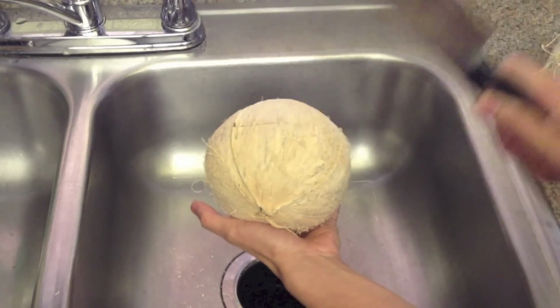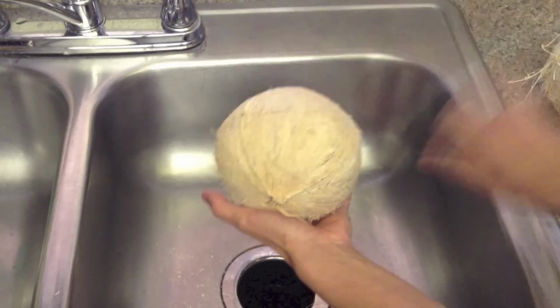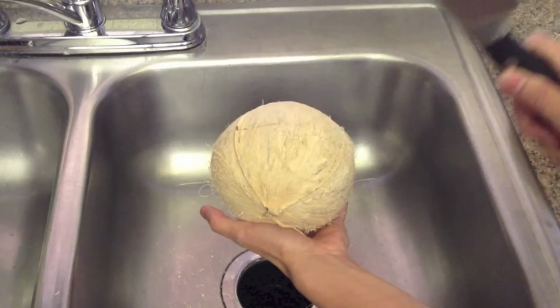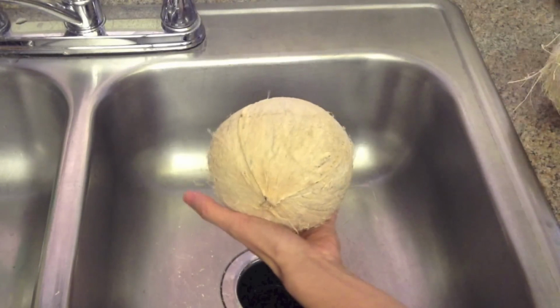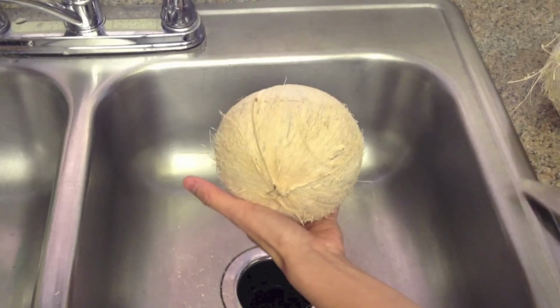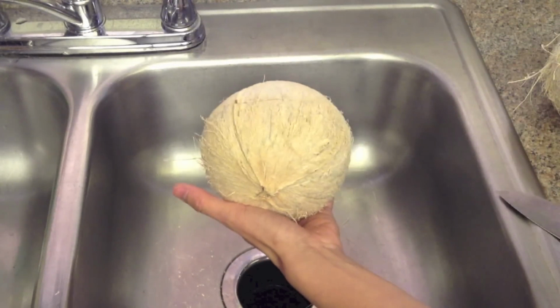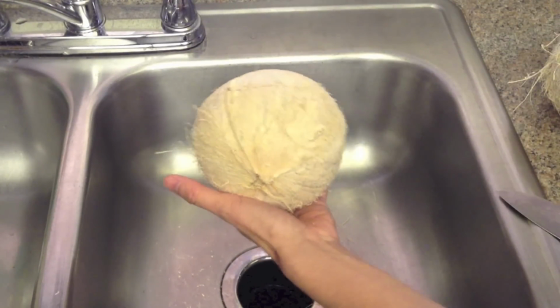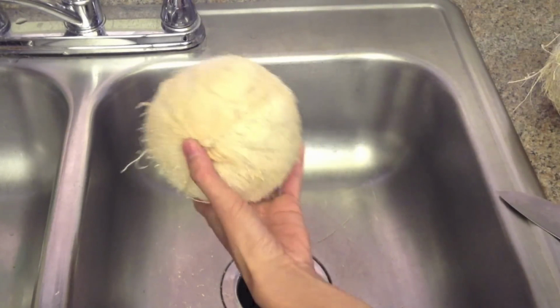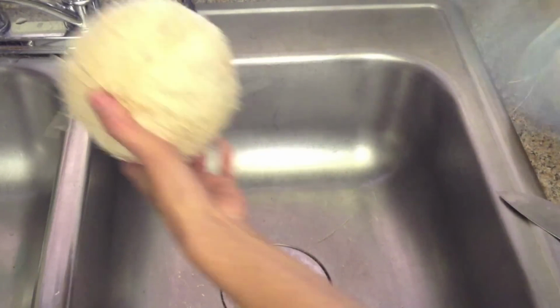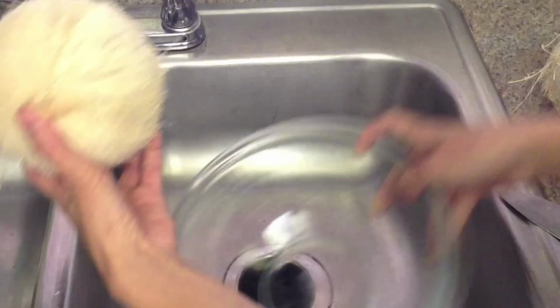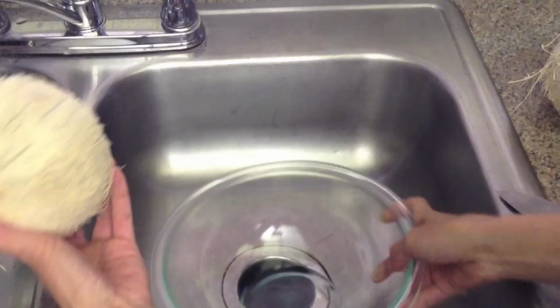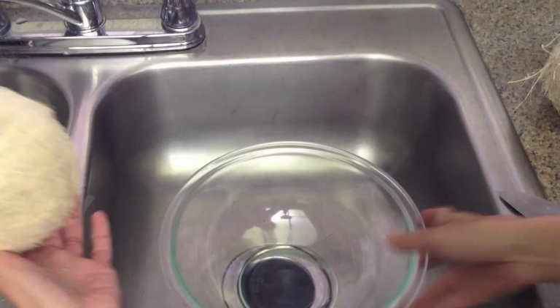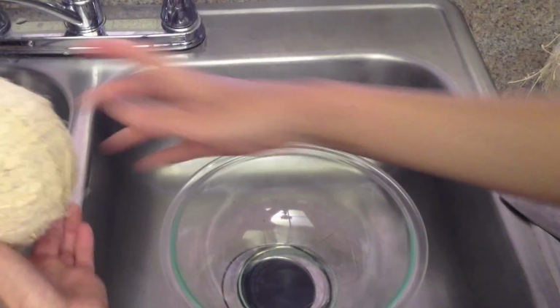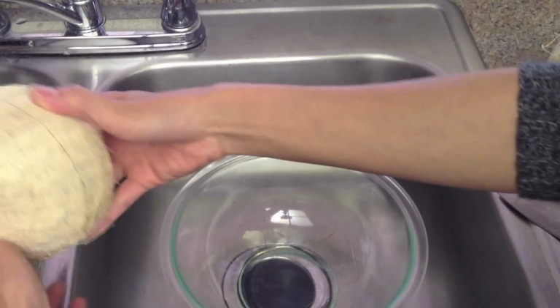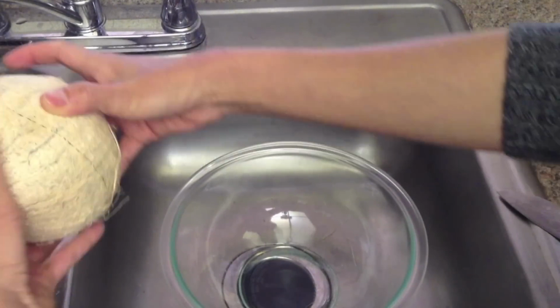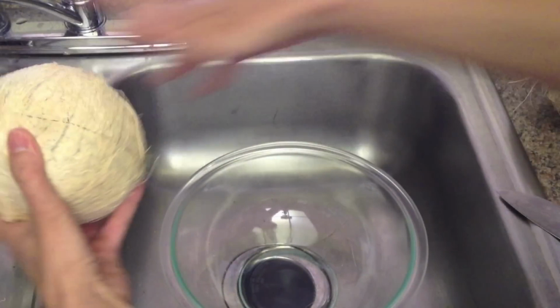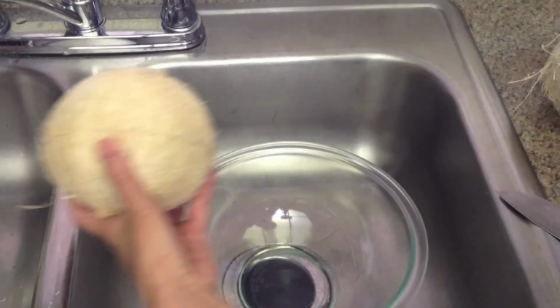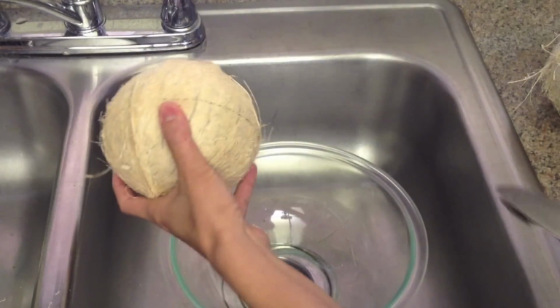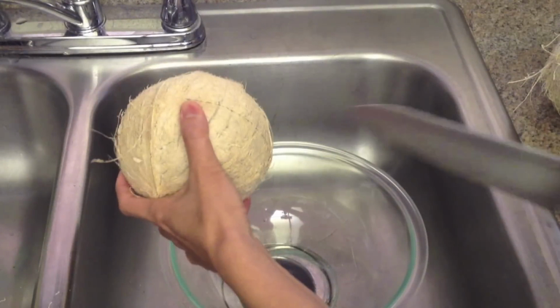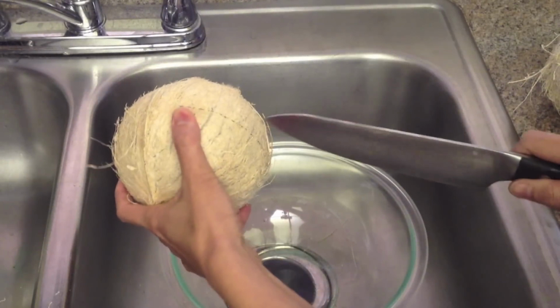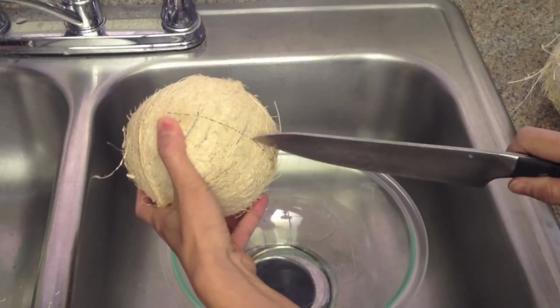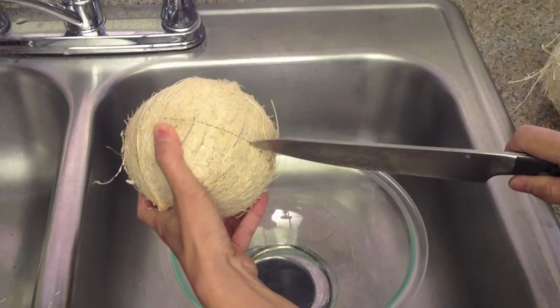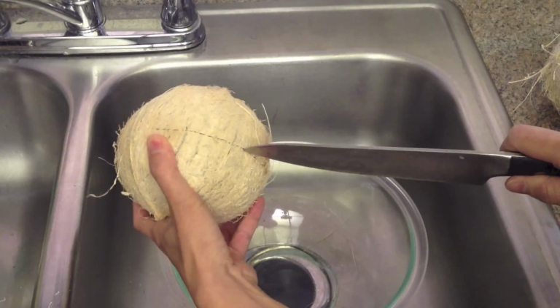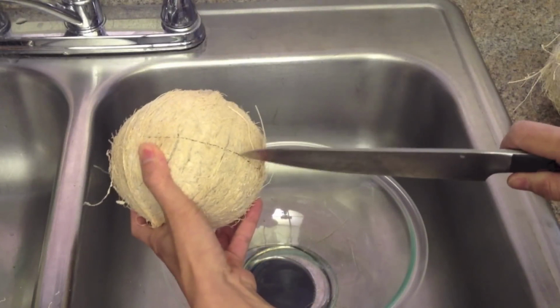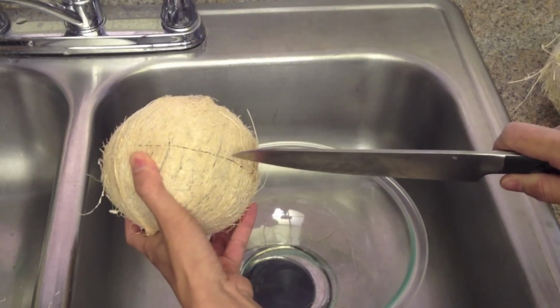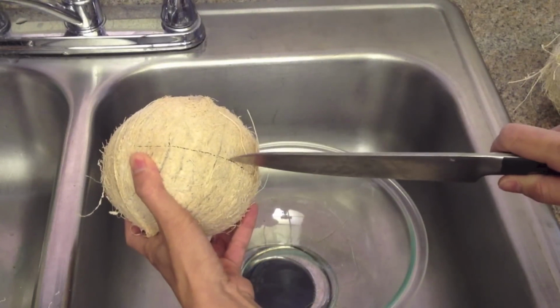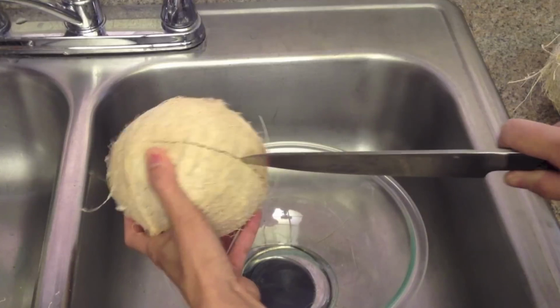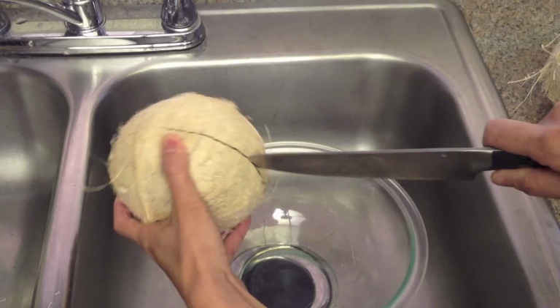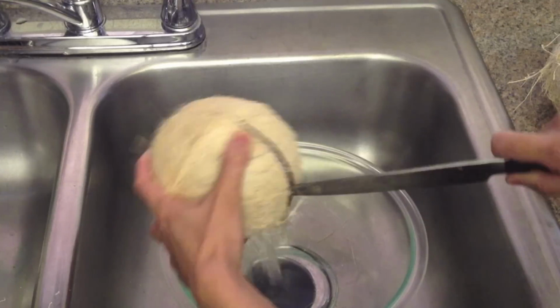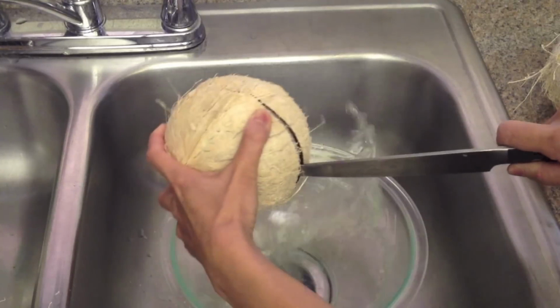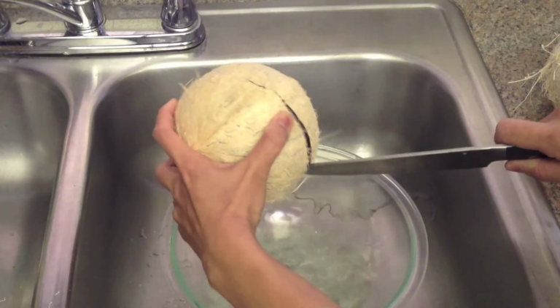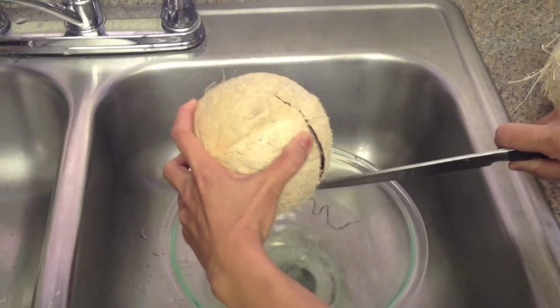Use a bowl to catch the juice — you can drink it or use it for your cooking.